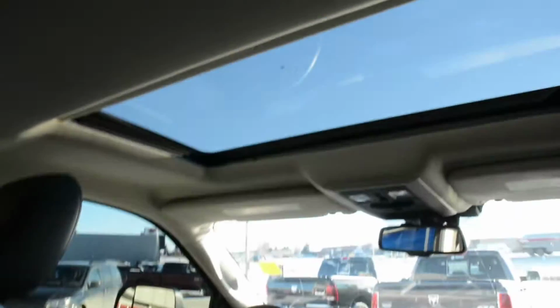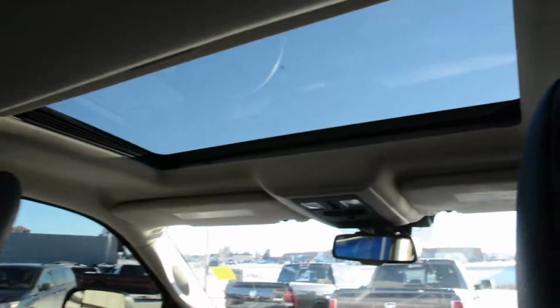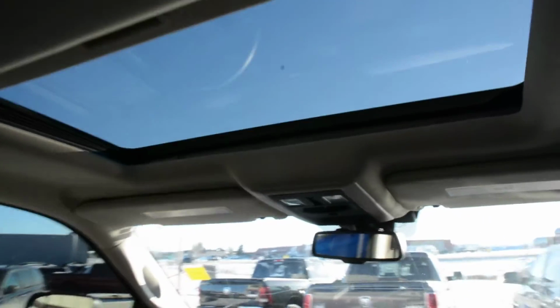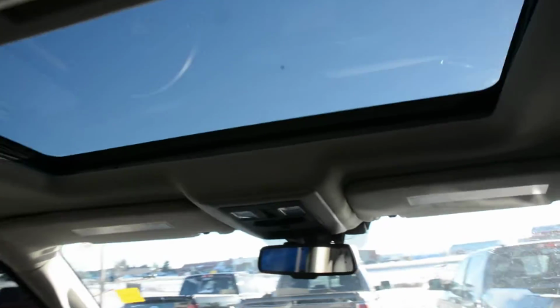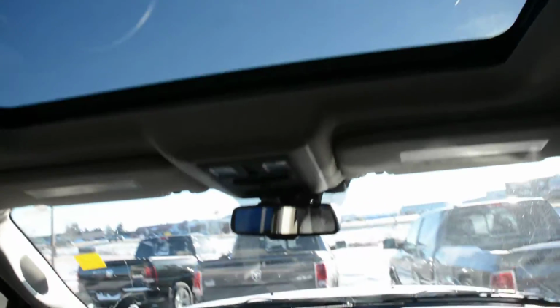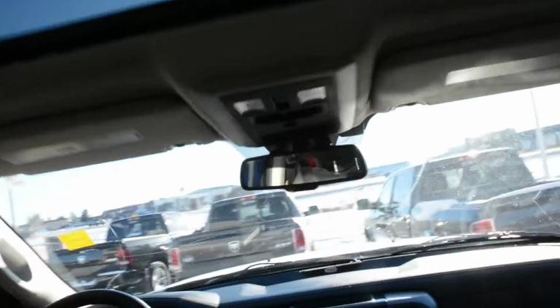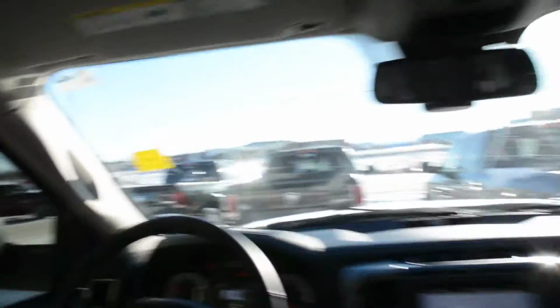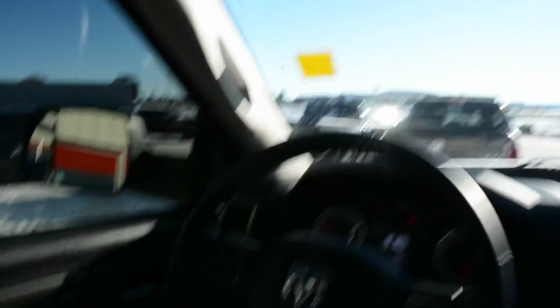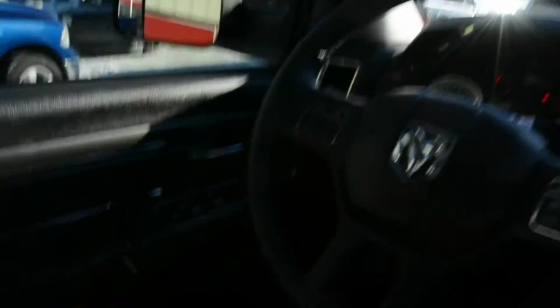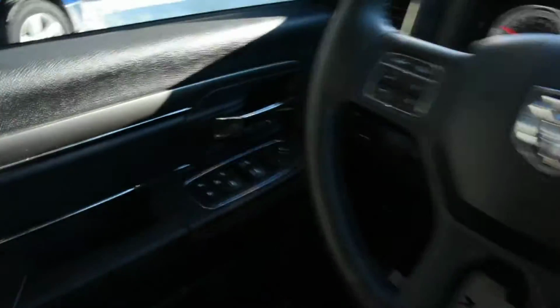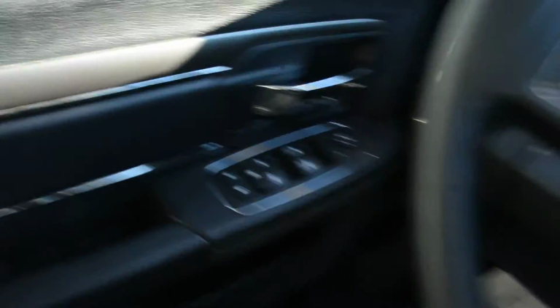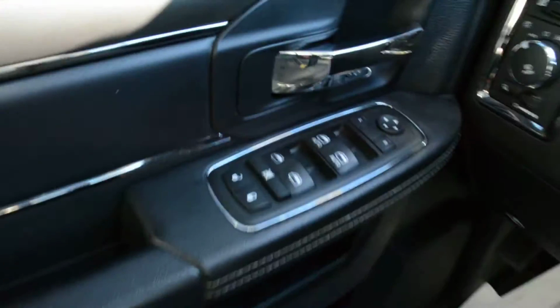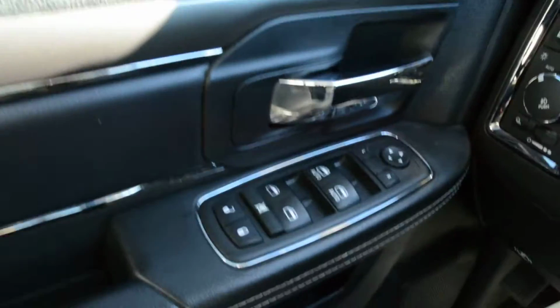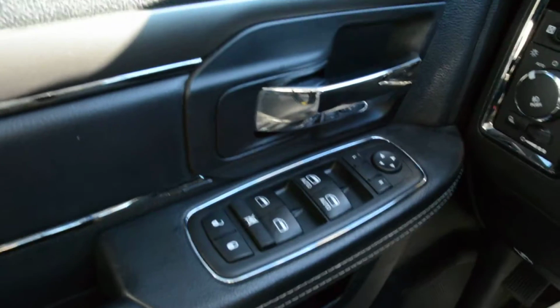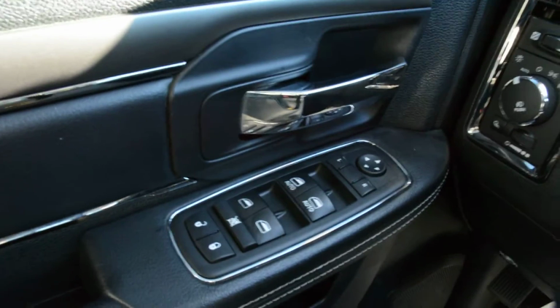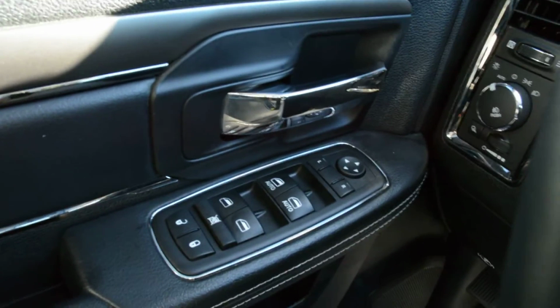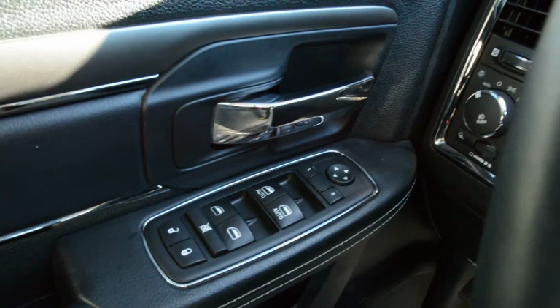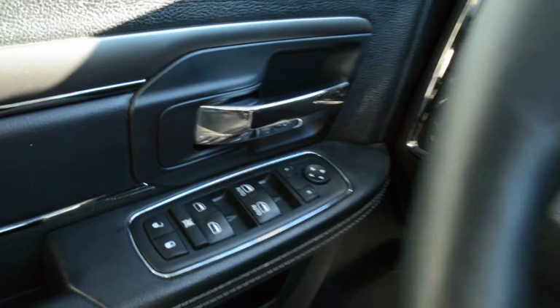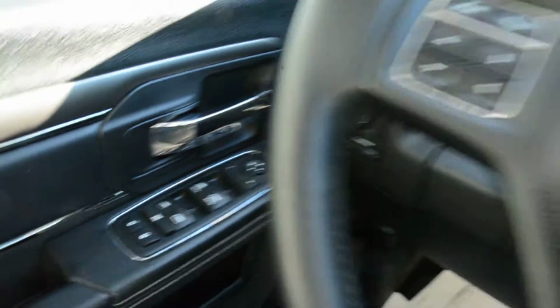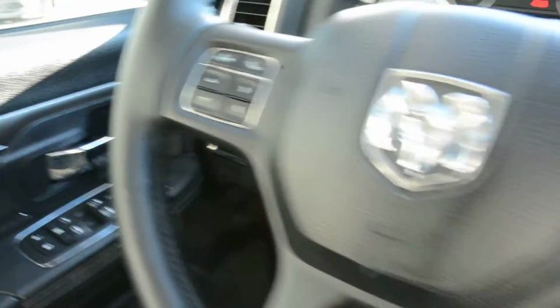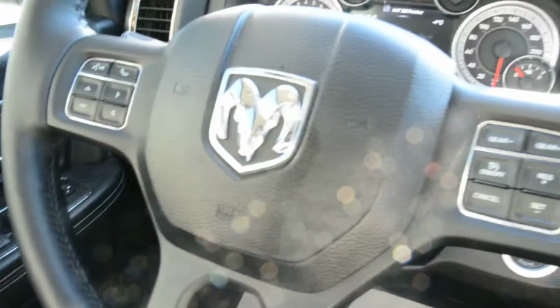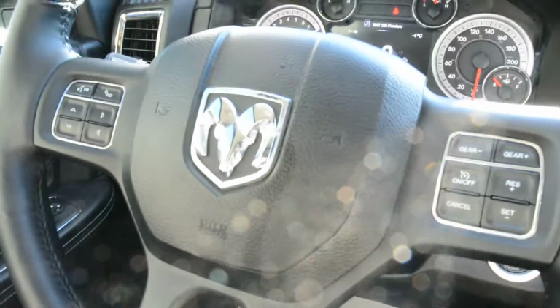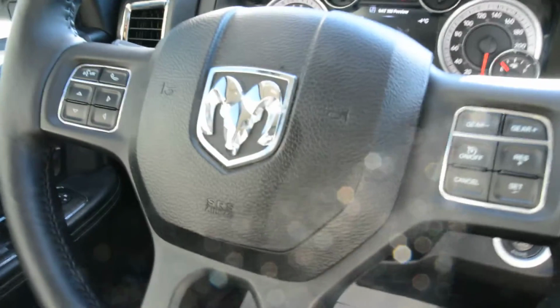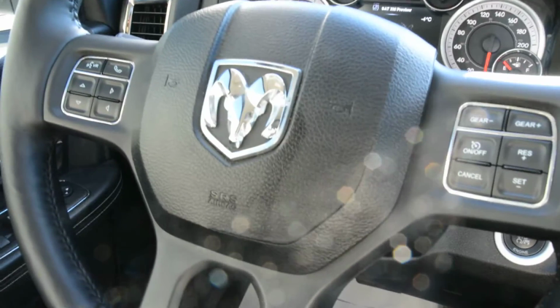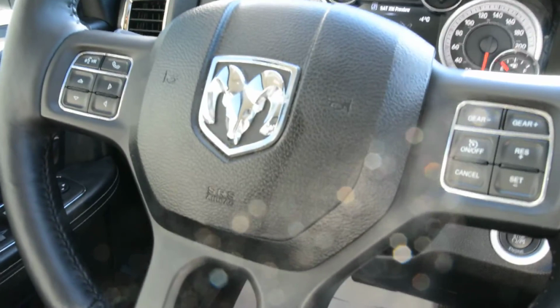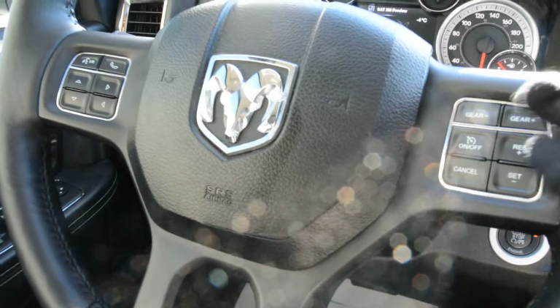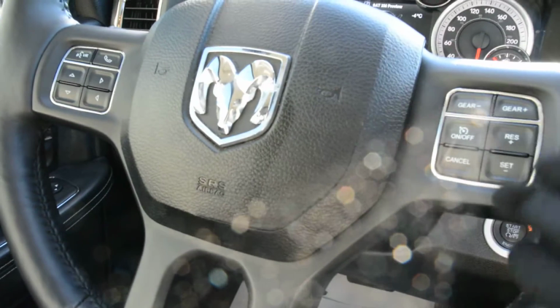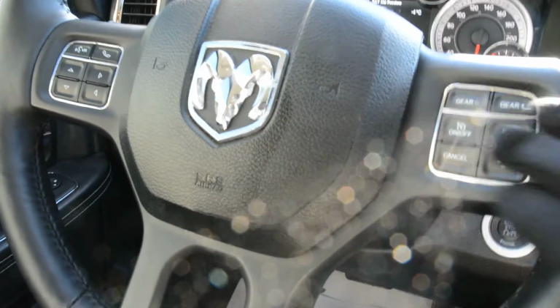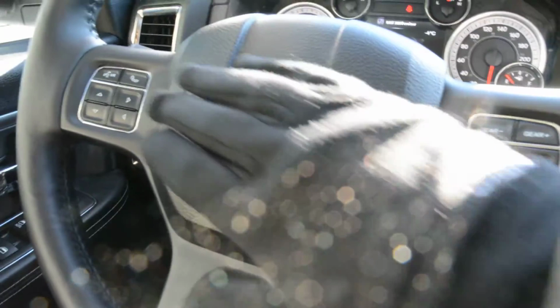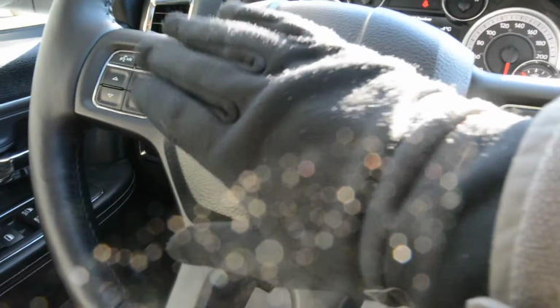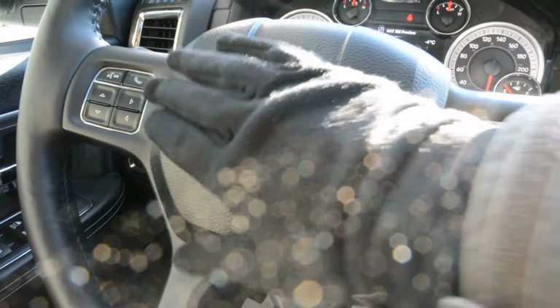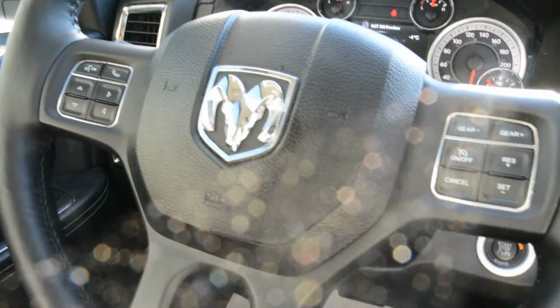Up top you can see you do have your power sunroof option equipped on the model. Up front you do have all your power windows, locks, and side mirrors. Some great options in terms of your steering wheel mounted controls — you do have access to all your cruise control options, your voice command, and Uconnect capabilities.